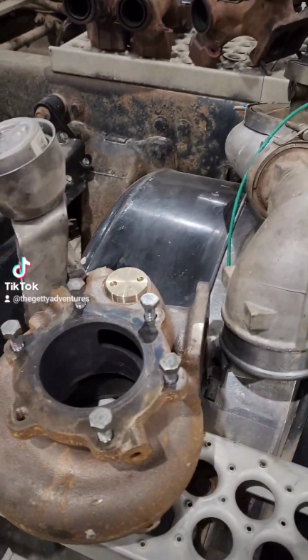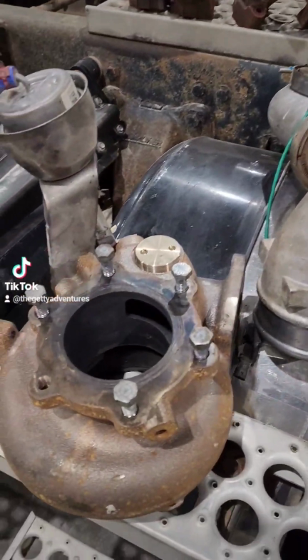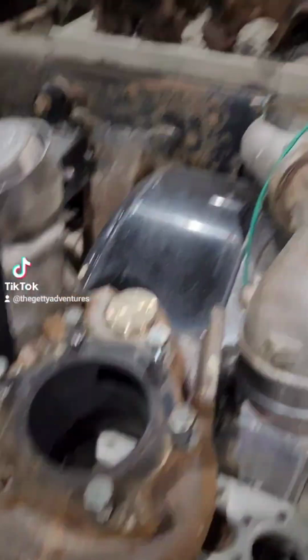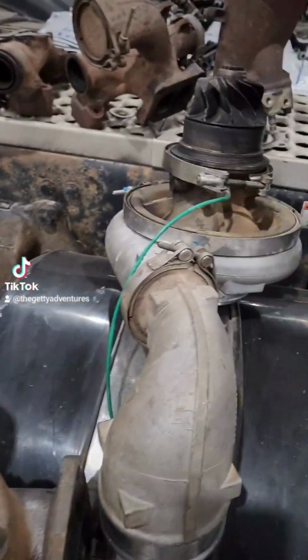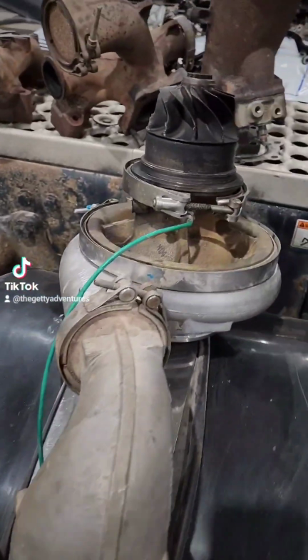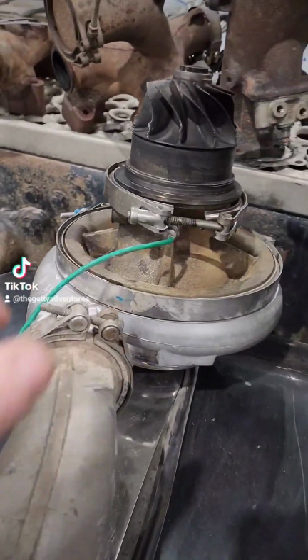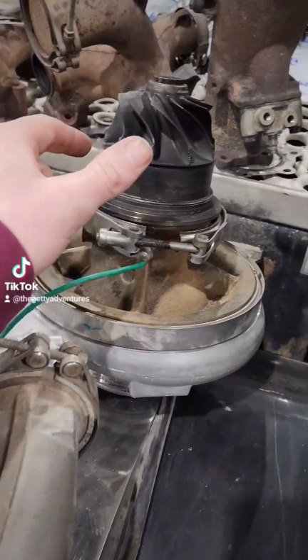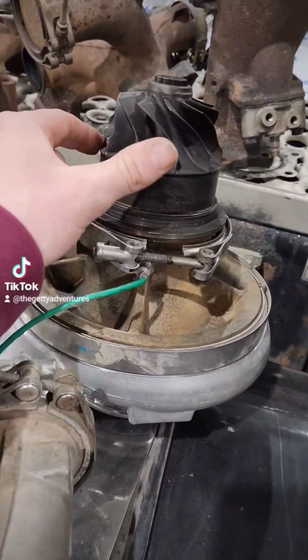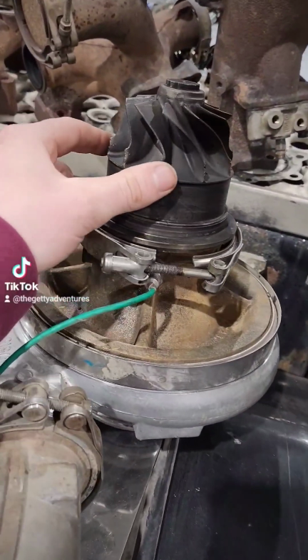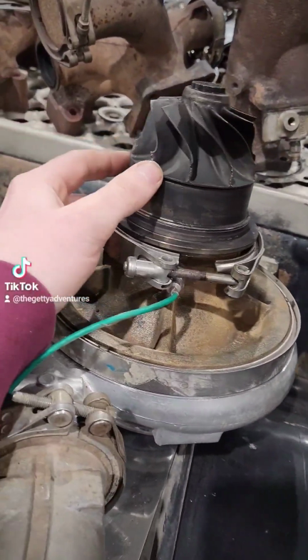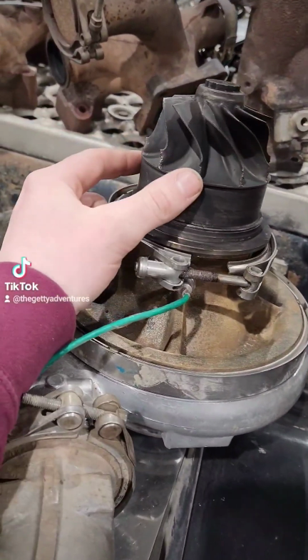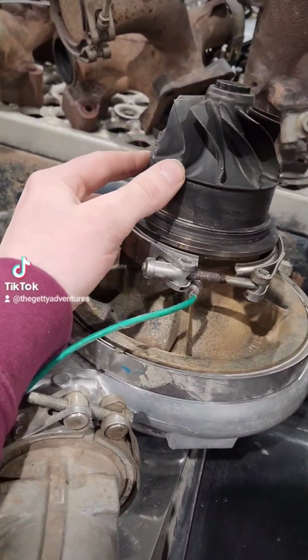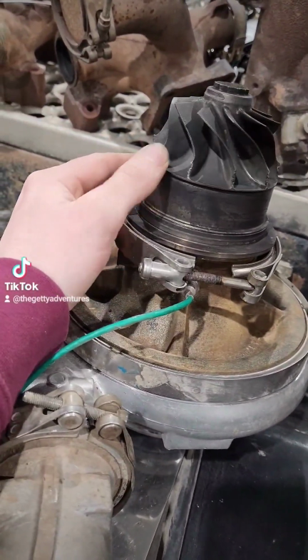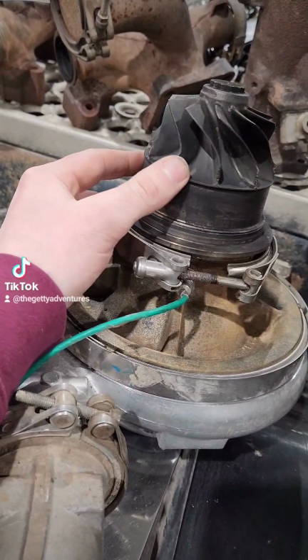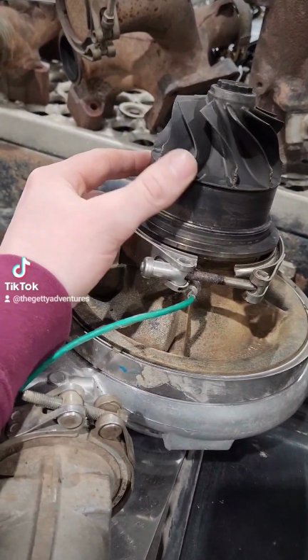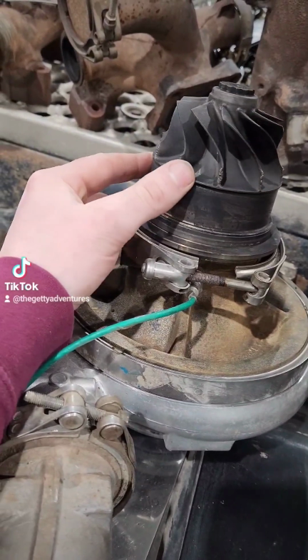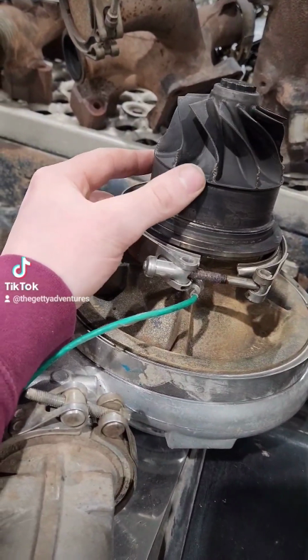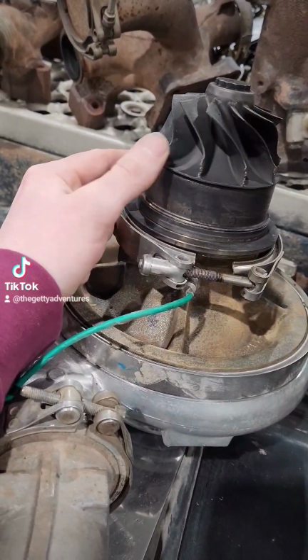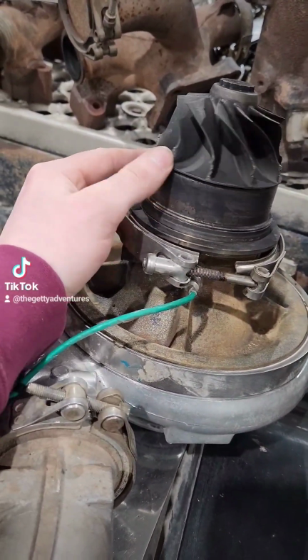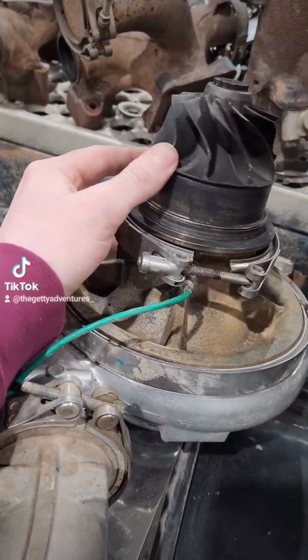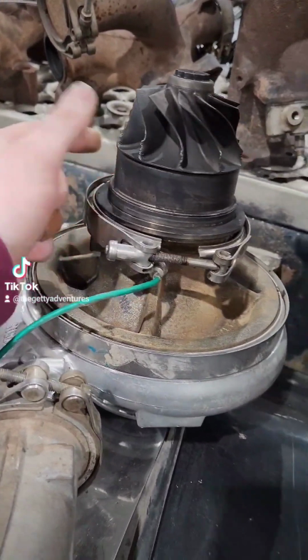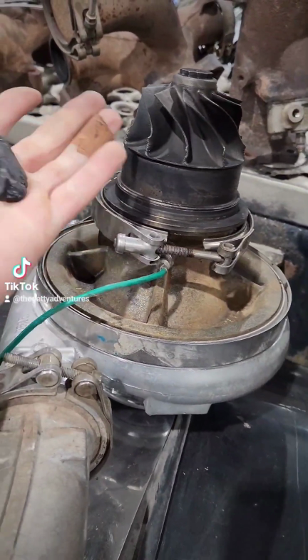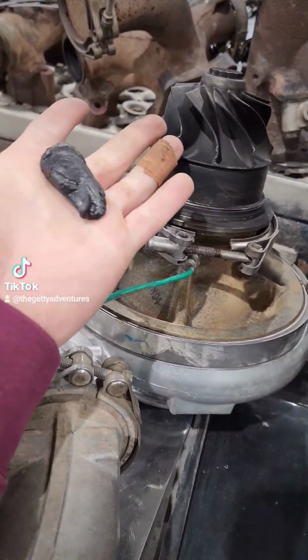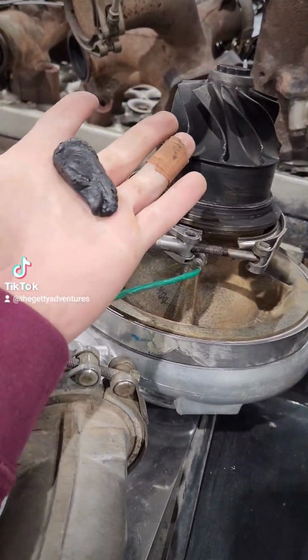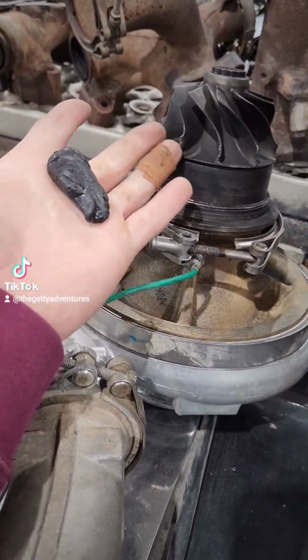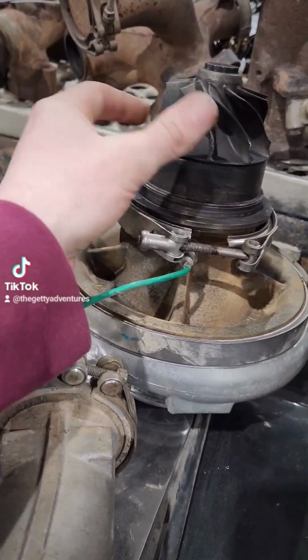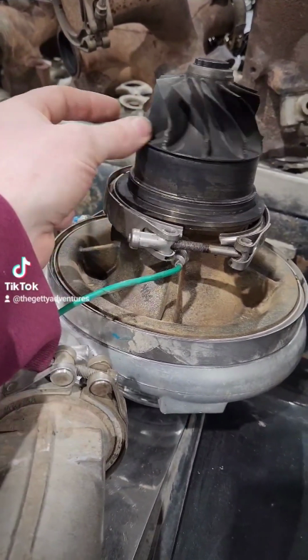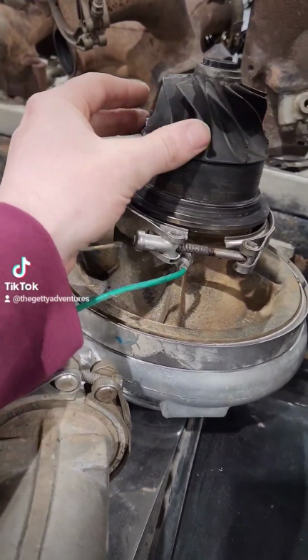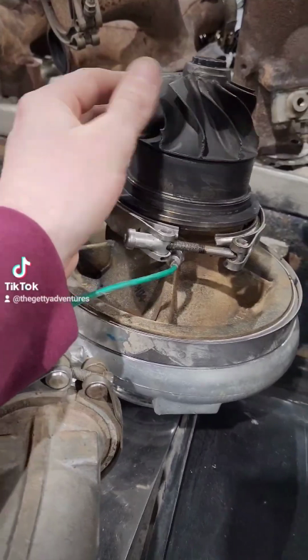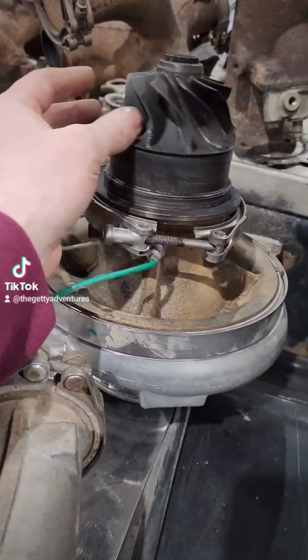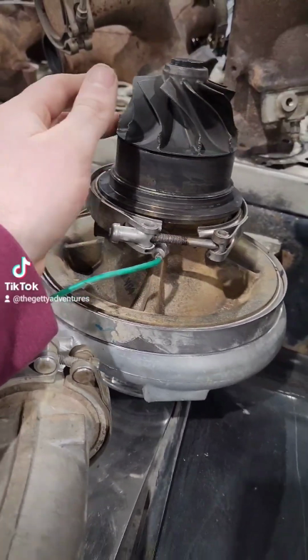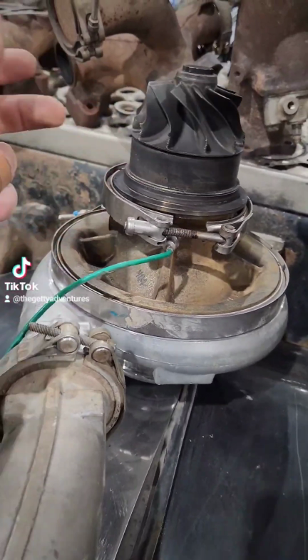Here is our turbo, which we've split. And as you guys can see, the turbine has been chewed up a little bit because that's where we found this piece of metal — it was sitting right in here, believe it or not.